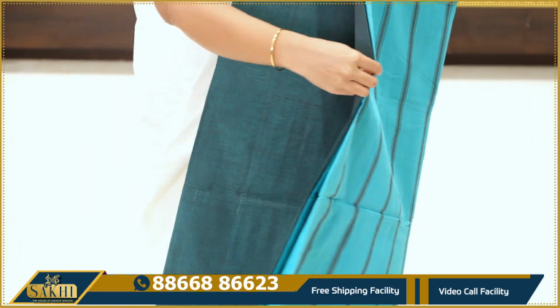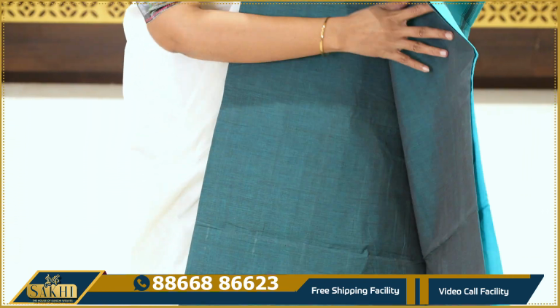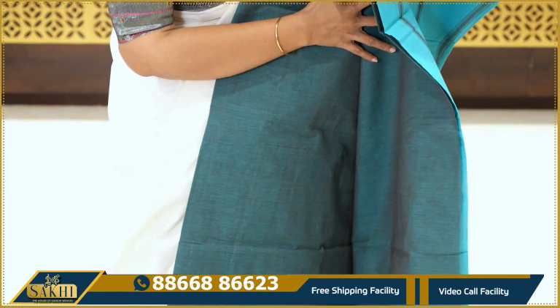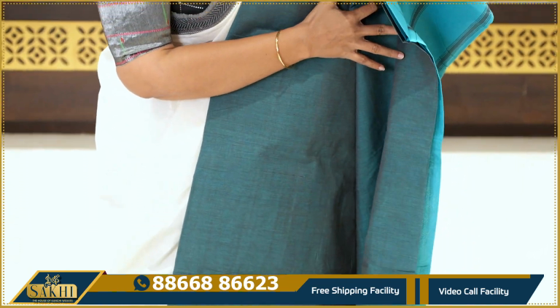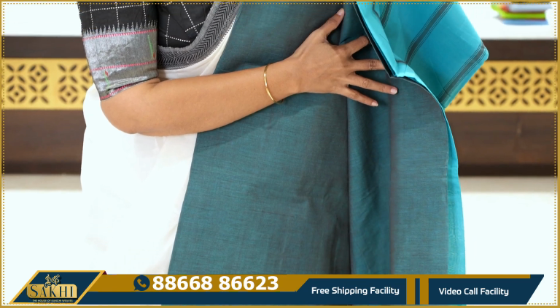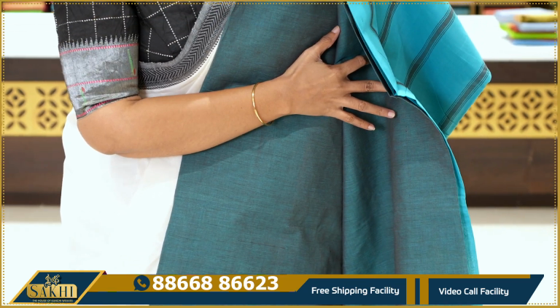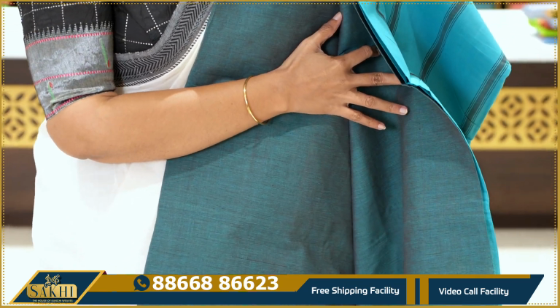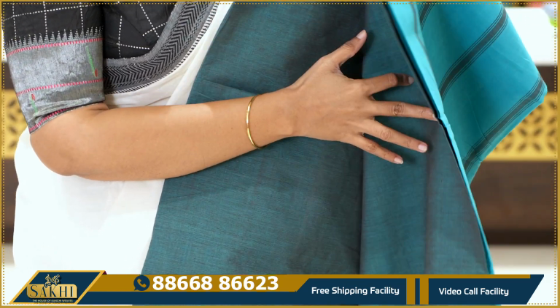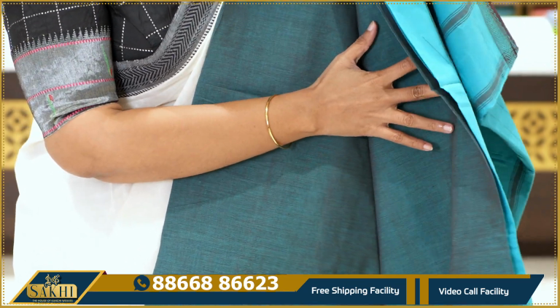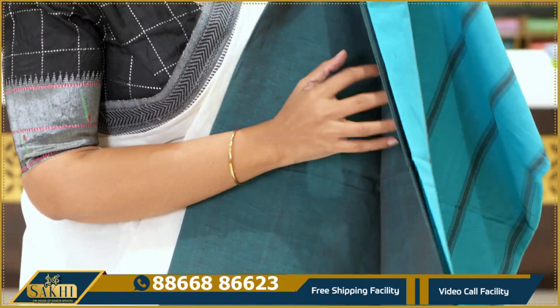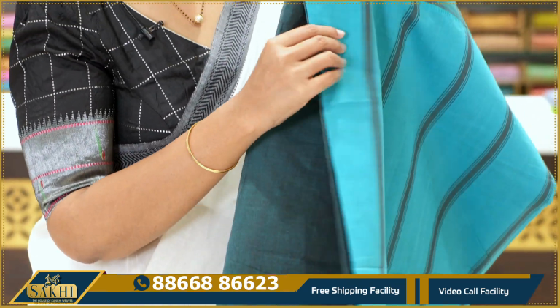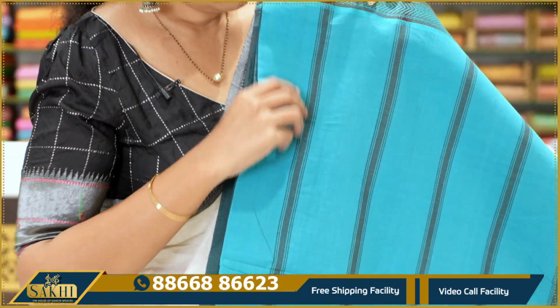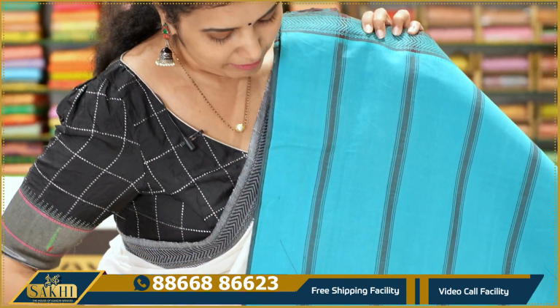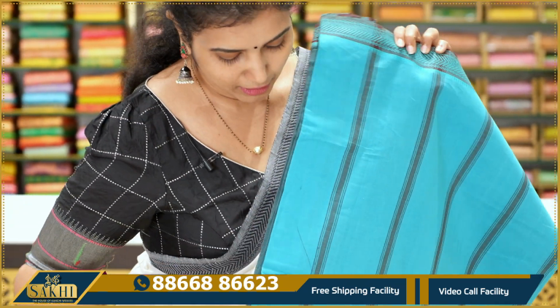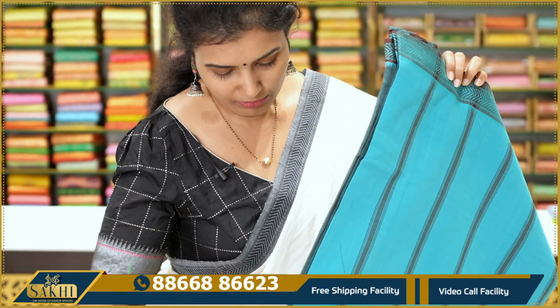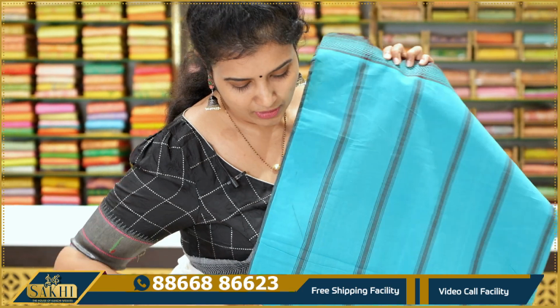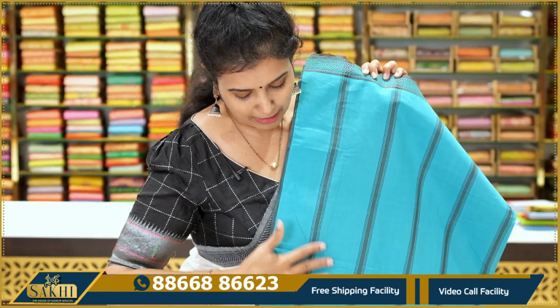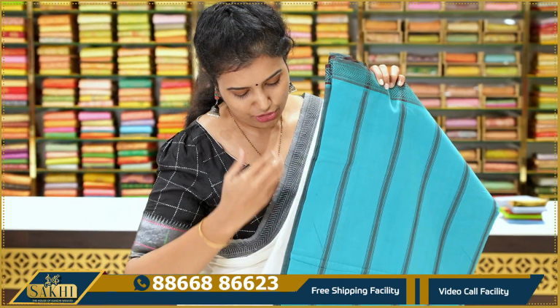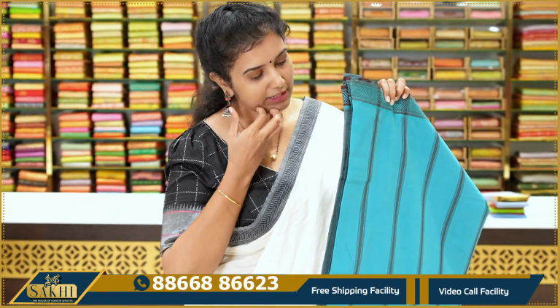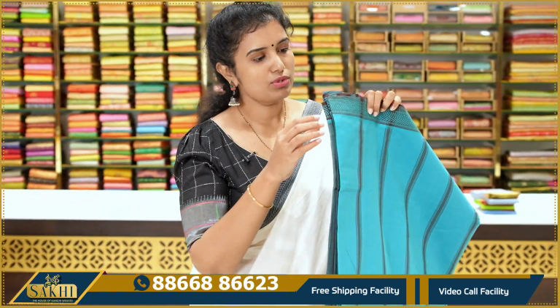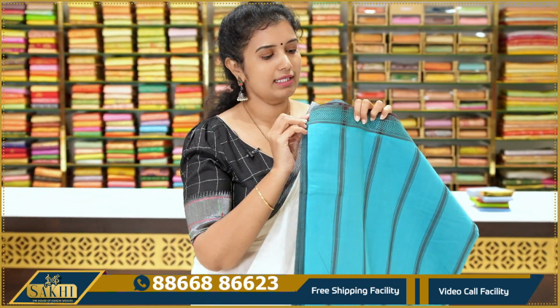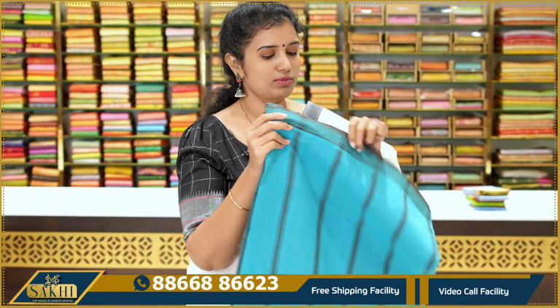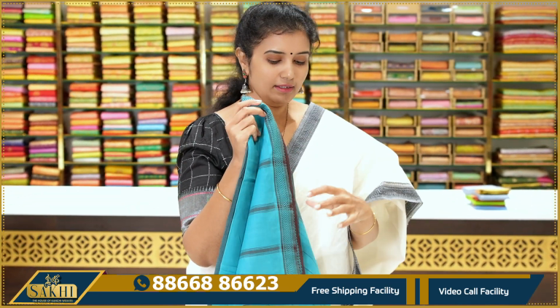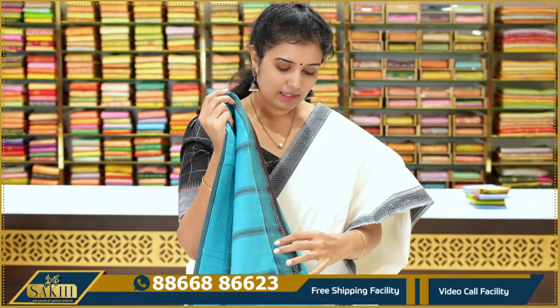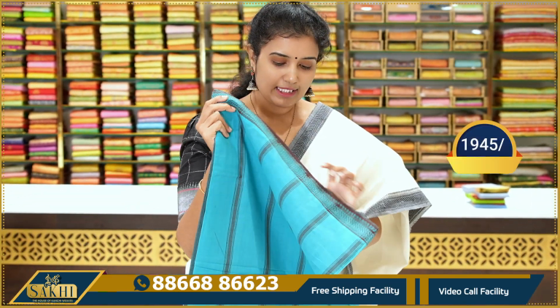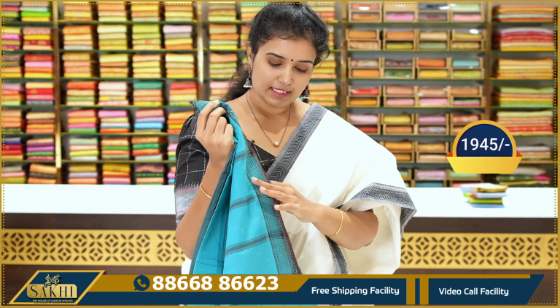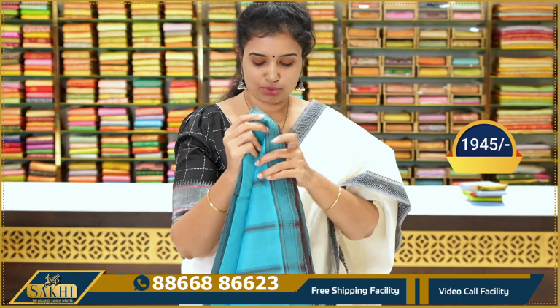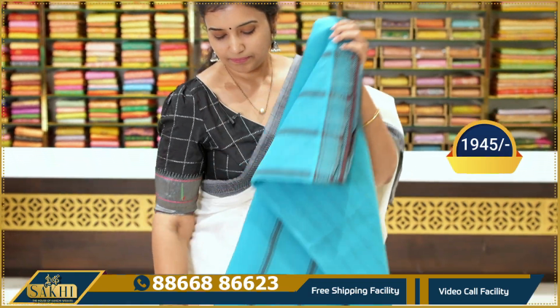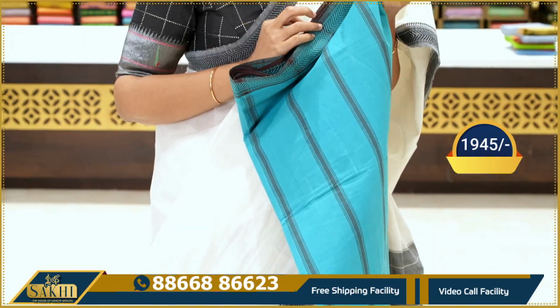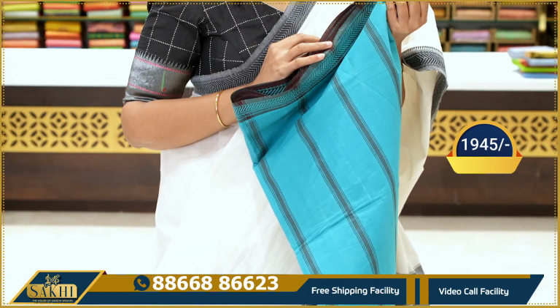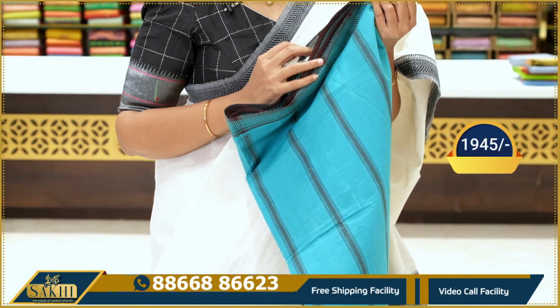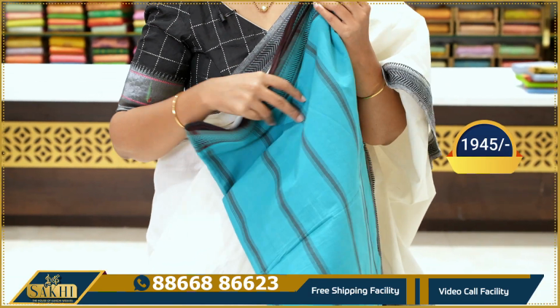The next saree too — plain, a light color. The blouse is also a contrast blouse. The pricing details are the same: $19.45.